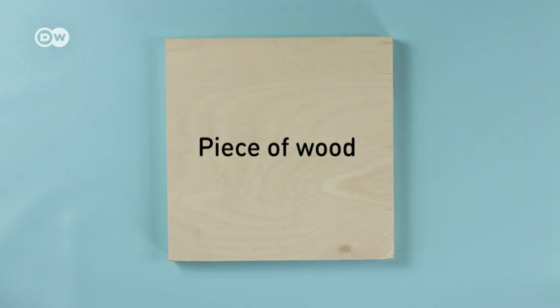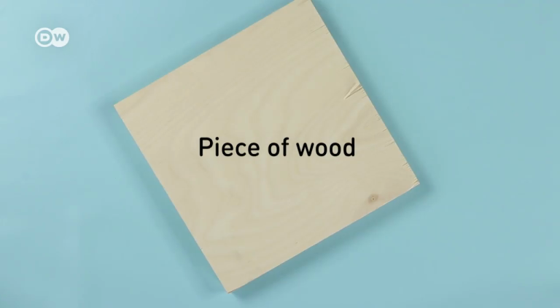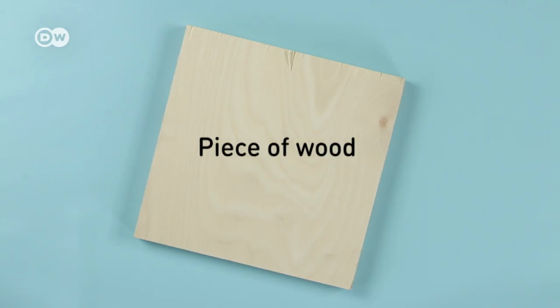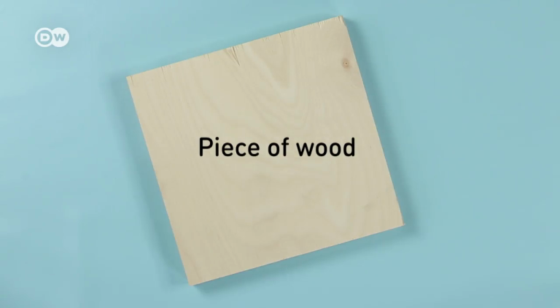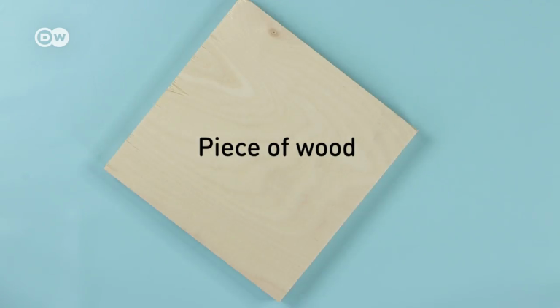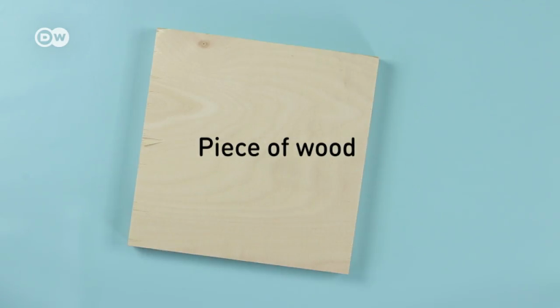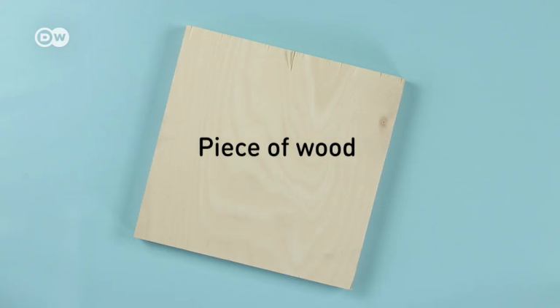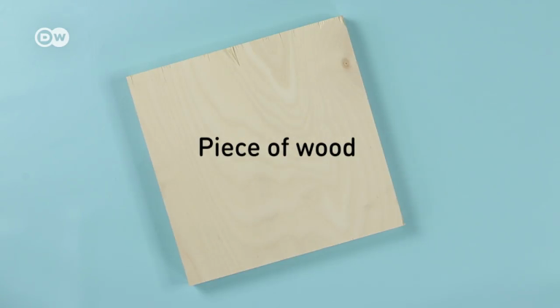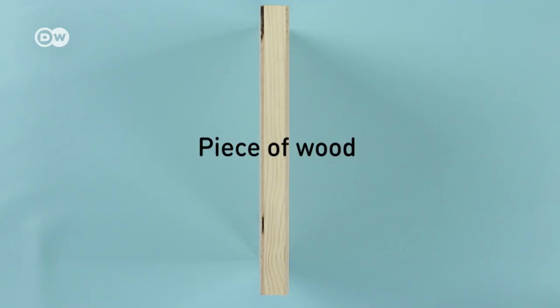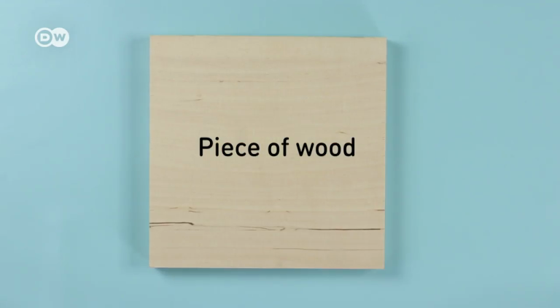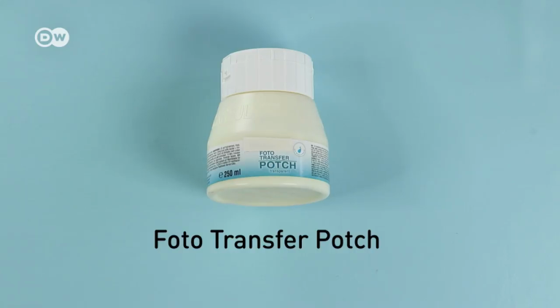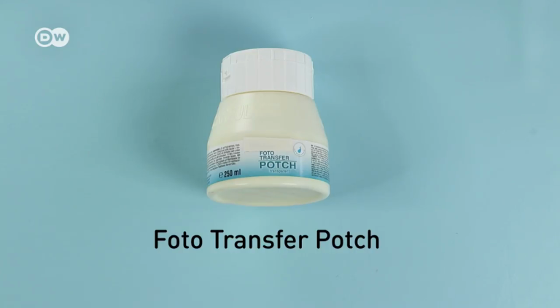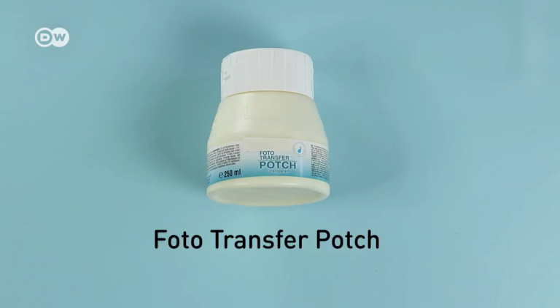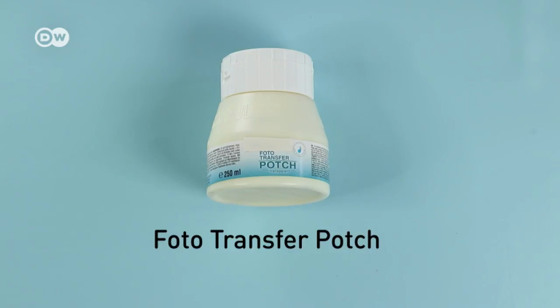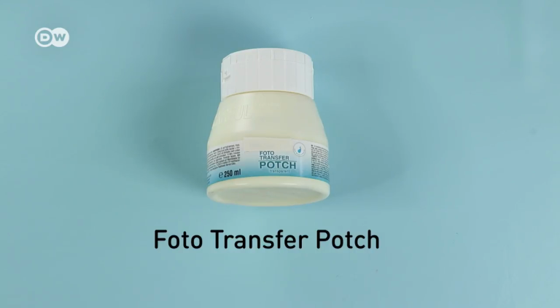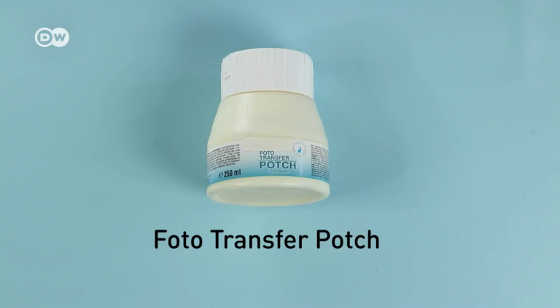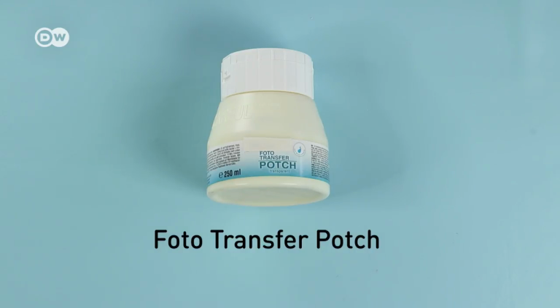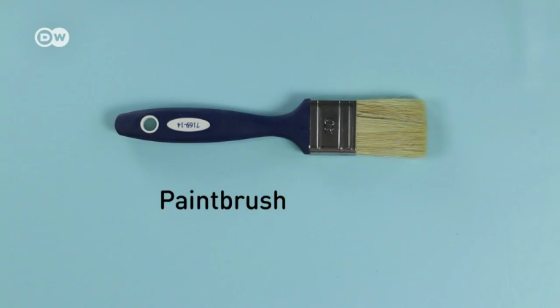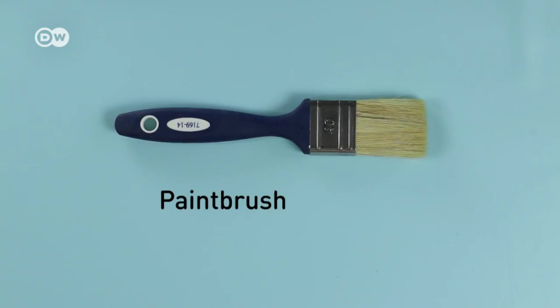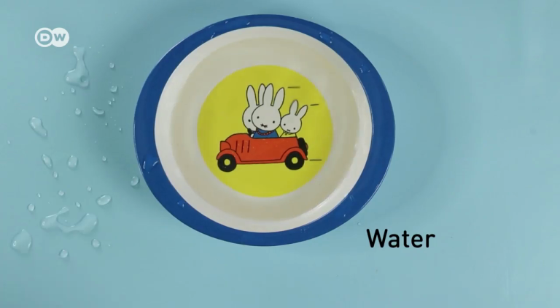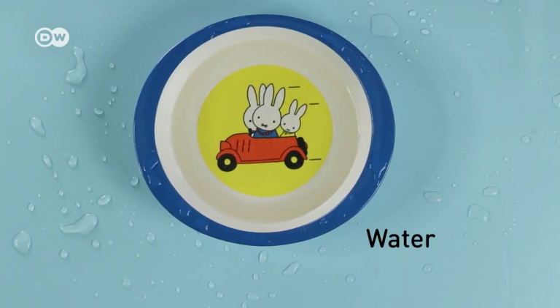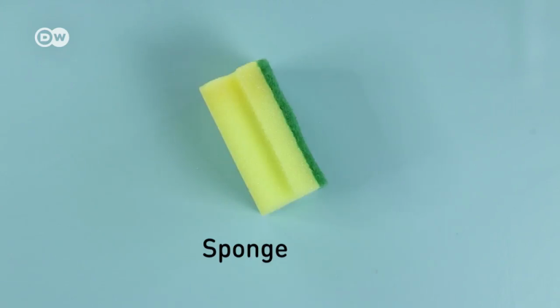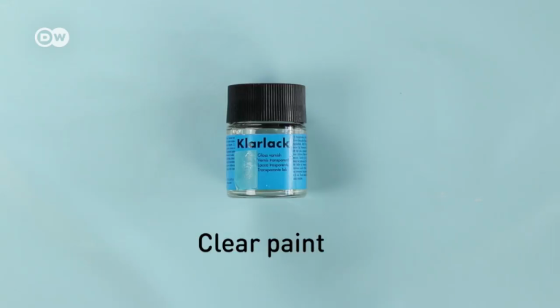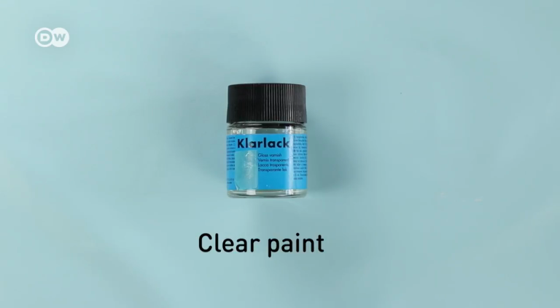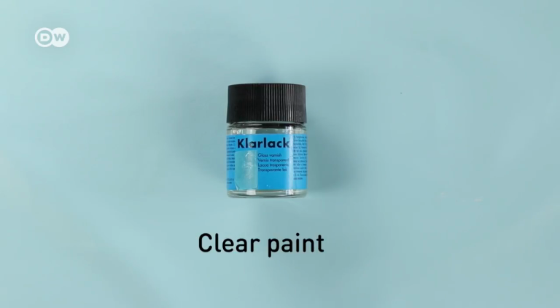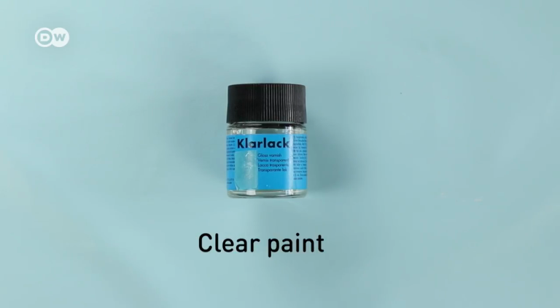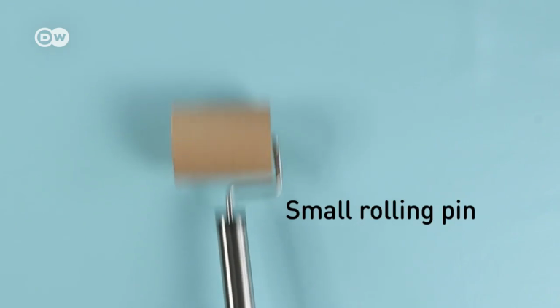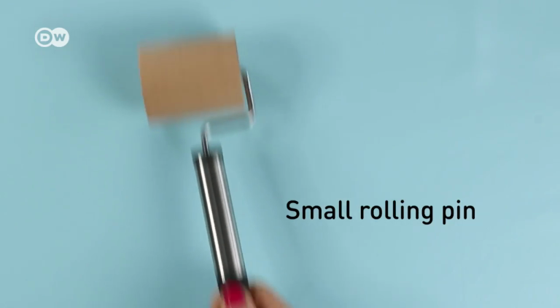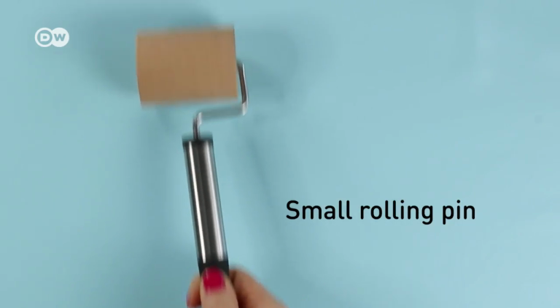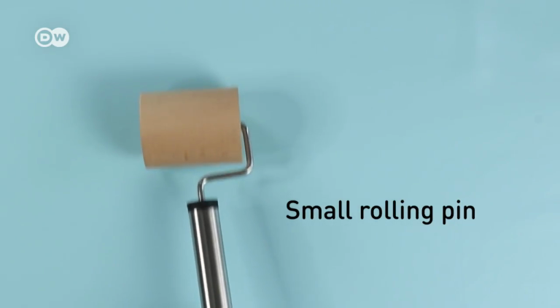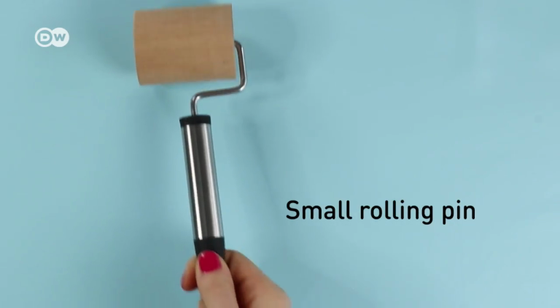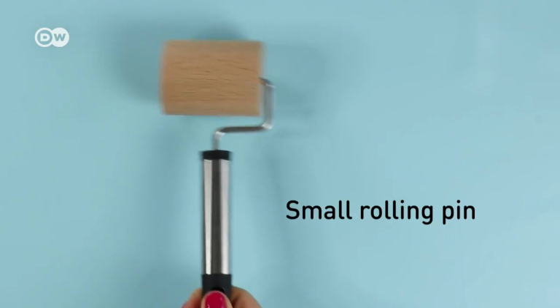Get a piece of wood cut to the size you want at the hardware store. You'll also need photo transfer pouch from a craft shop or the internet, a paintbrush, some water, a sponge, clear paint, and a small rolling pin — that would help but it's not absolutely necessary.